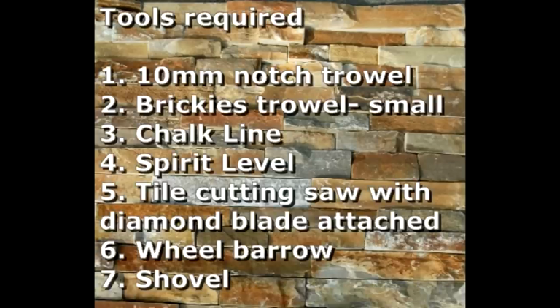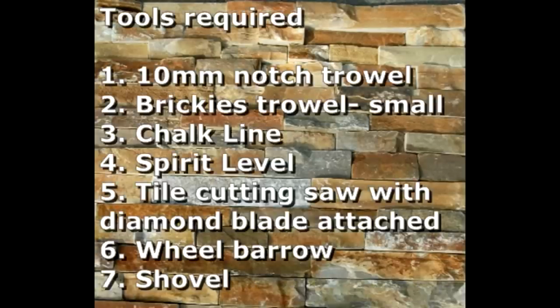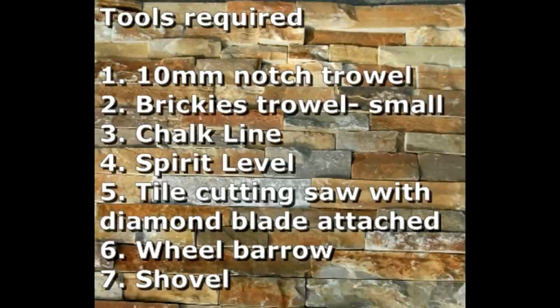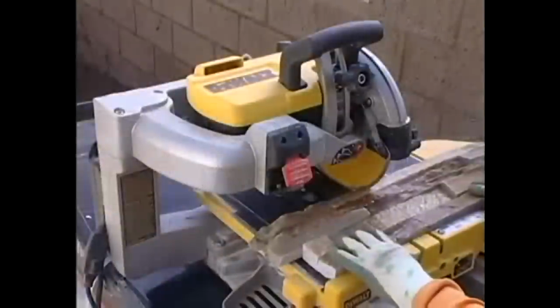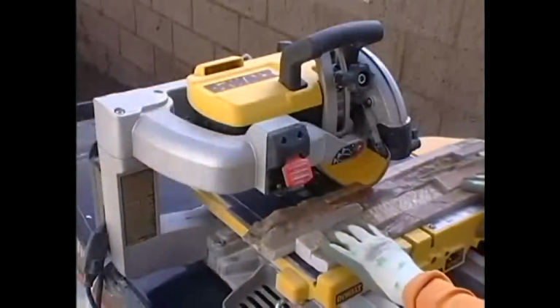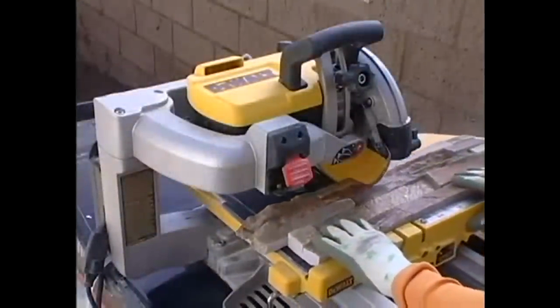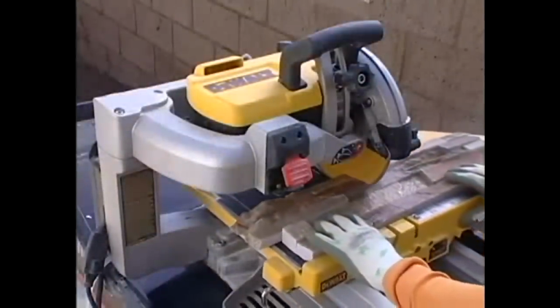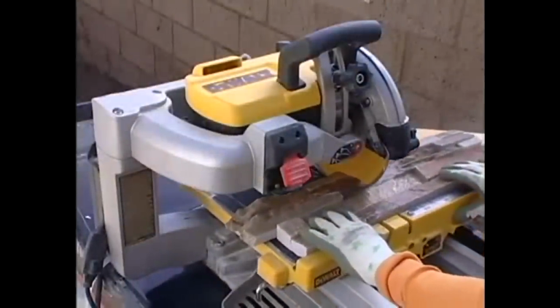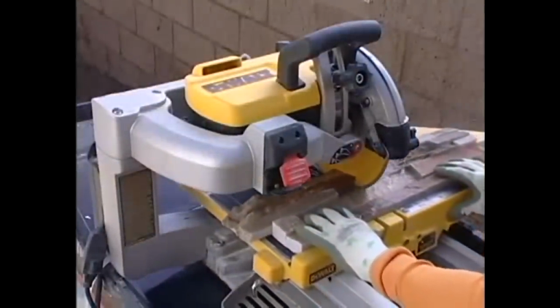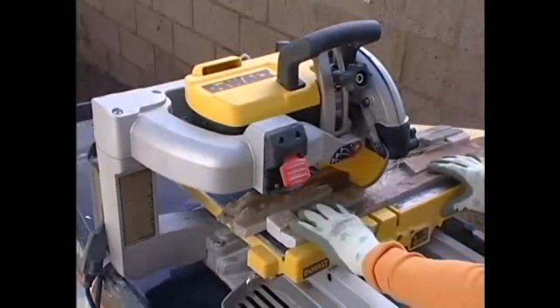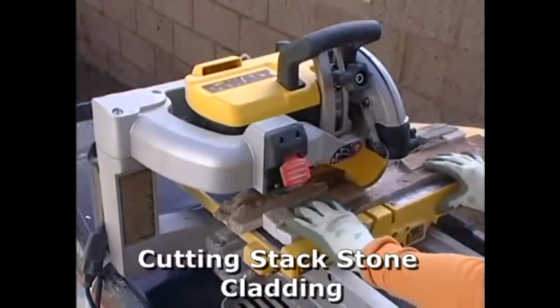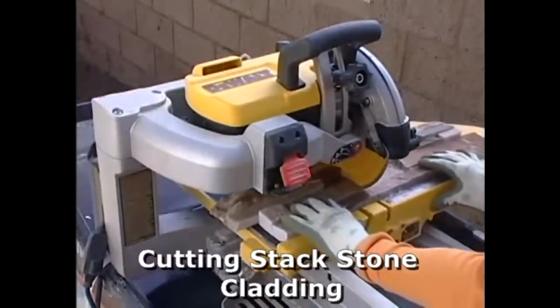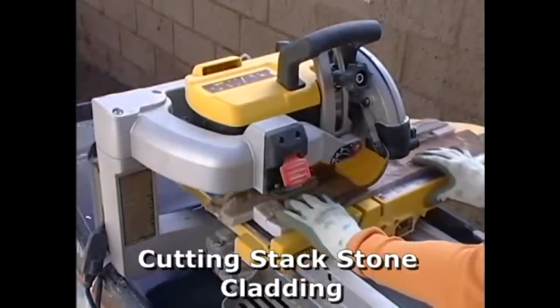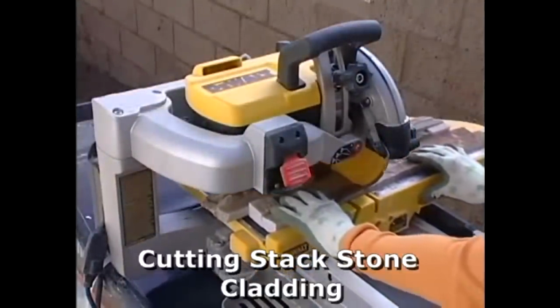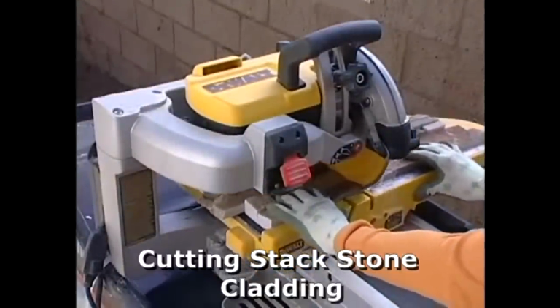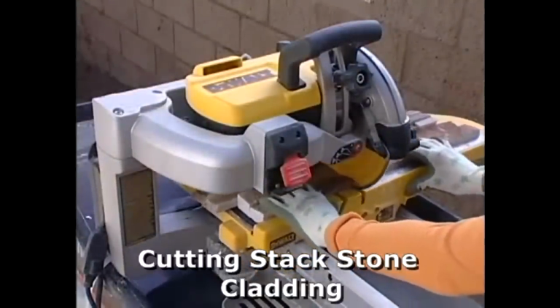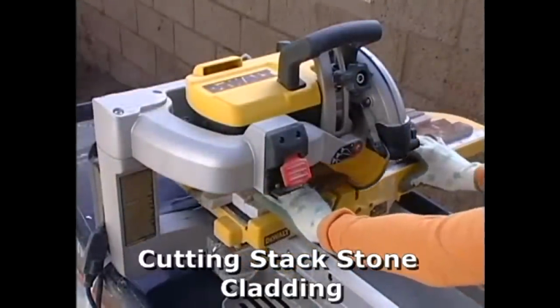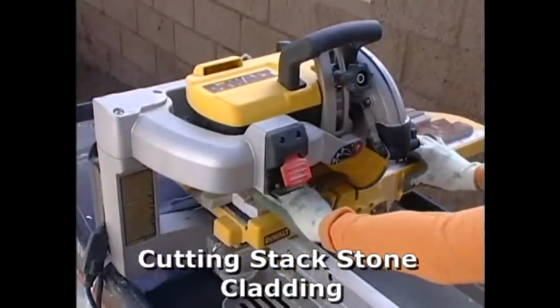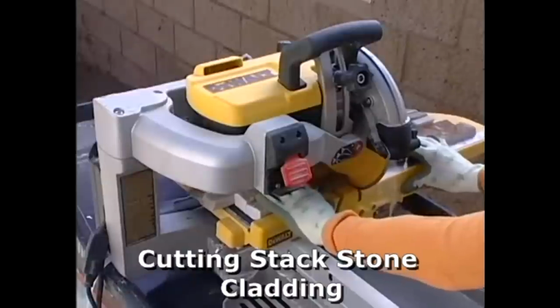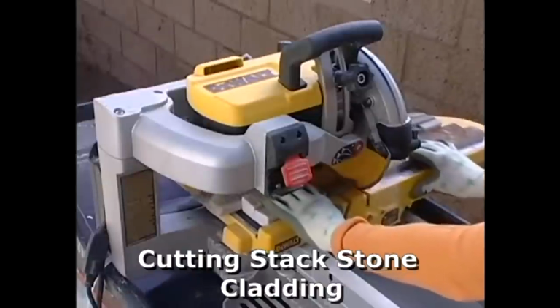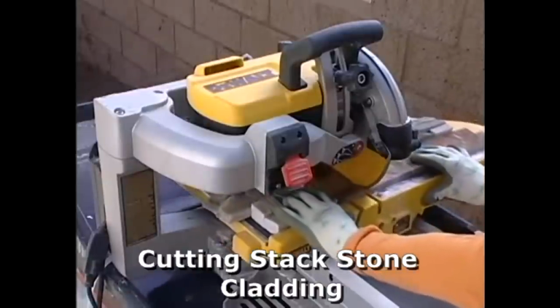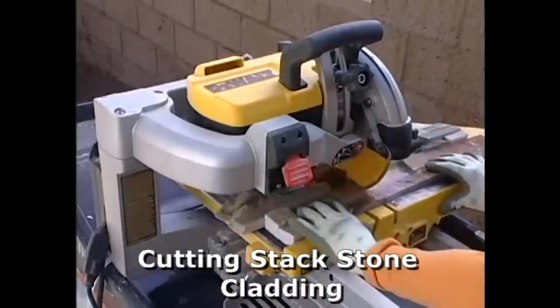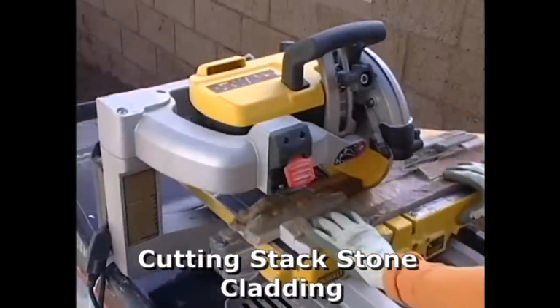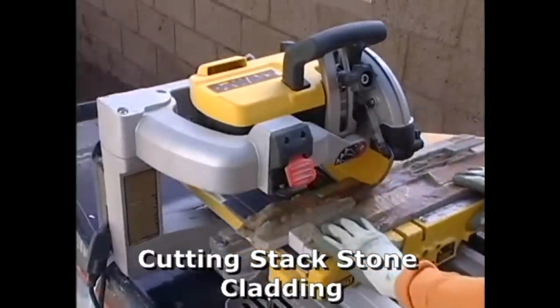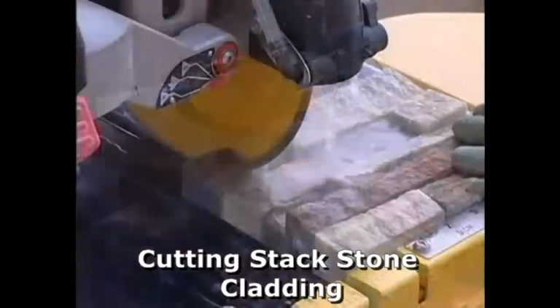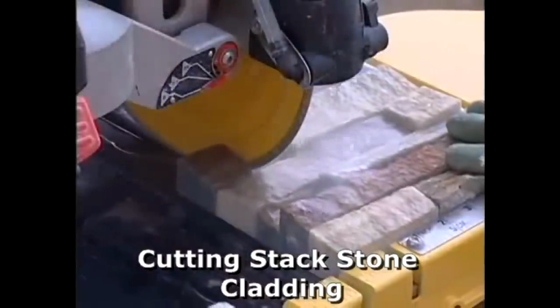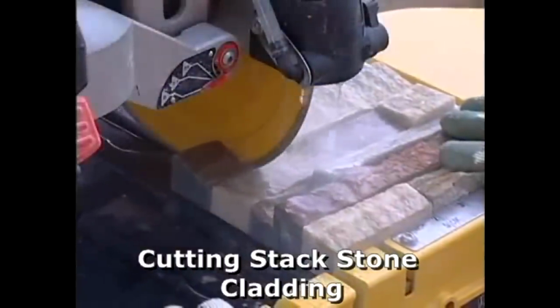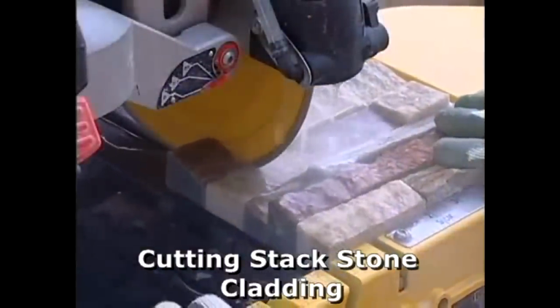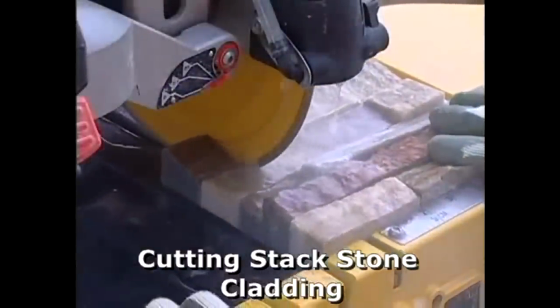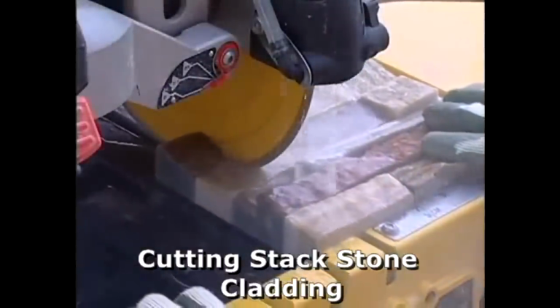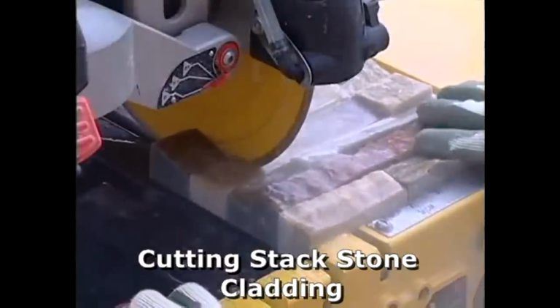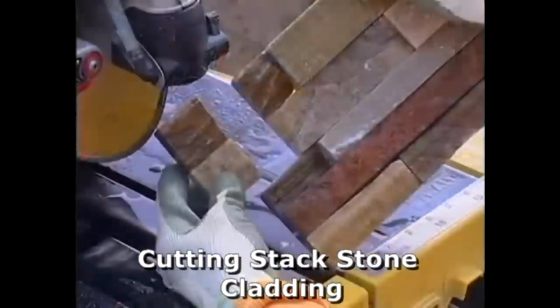It may be necessary to cut your stacked stone panels during installation. In this example the installer is cutting a corner panel in half and then cutting the required step in the panel for locking into the next panel once it's laid onto the wall.